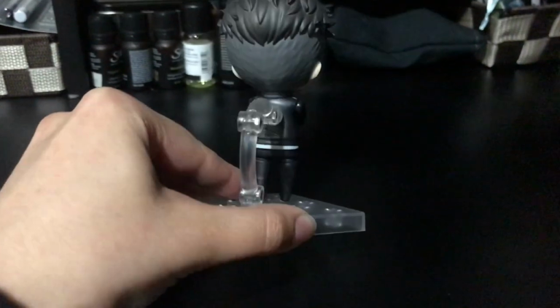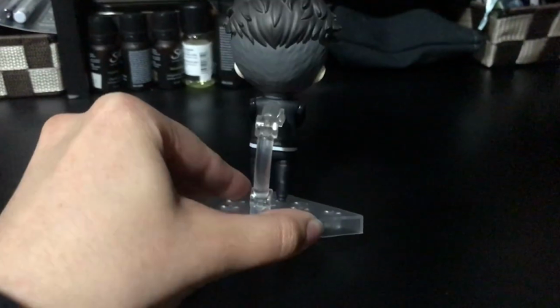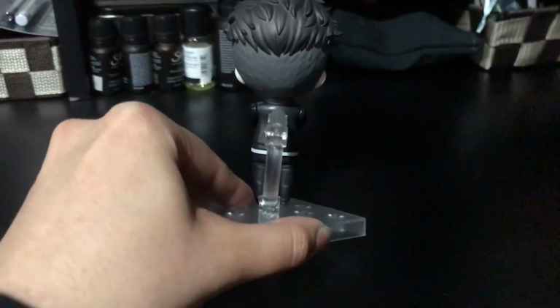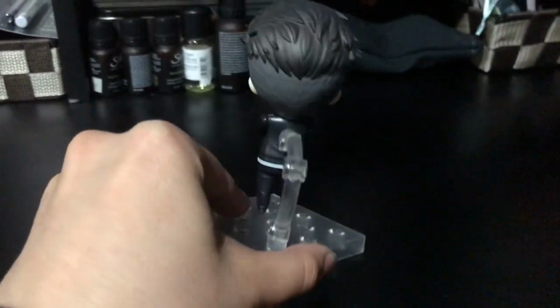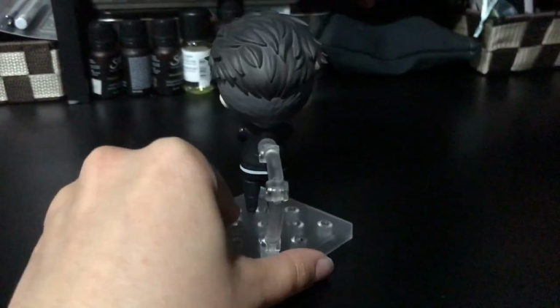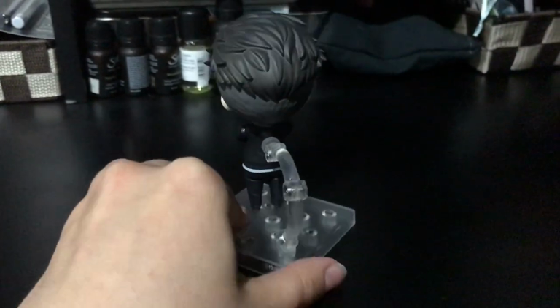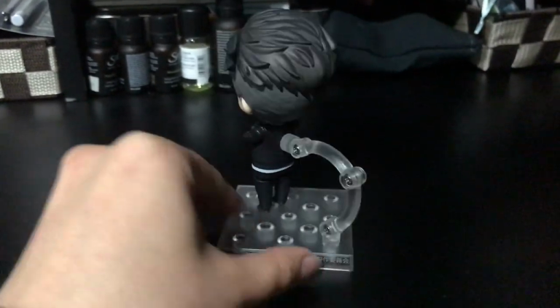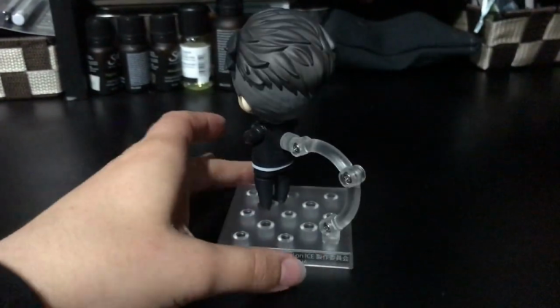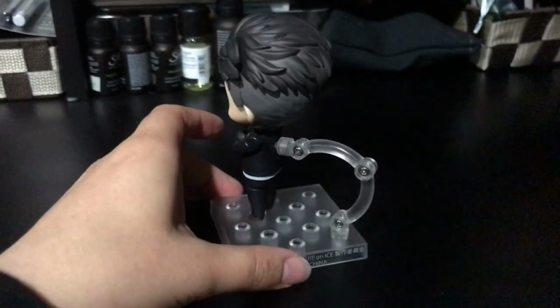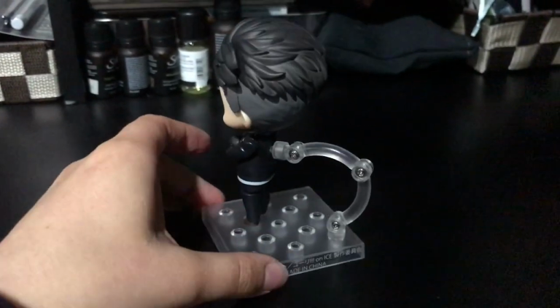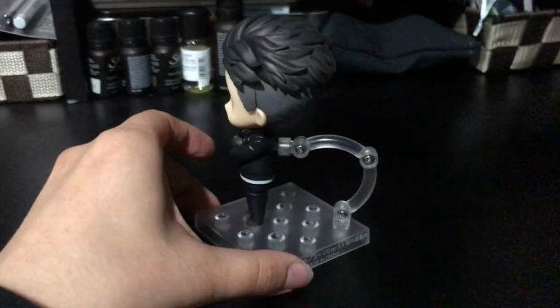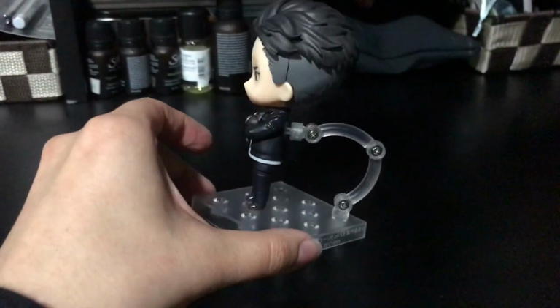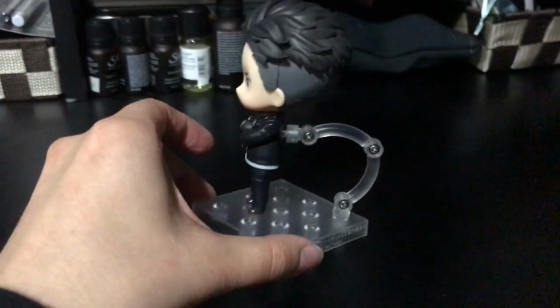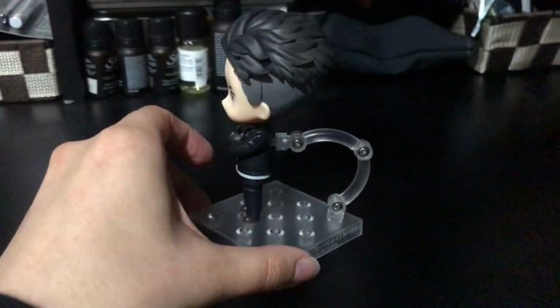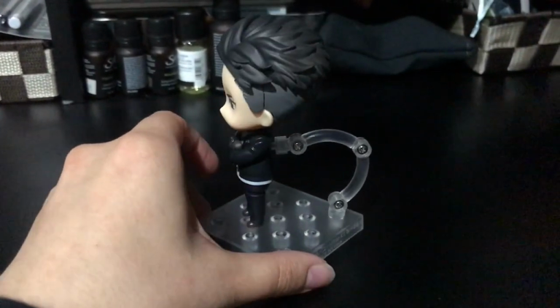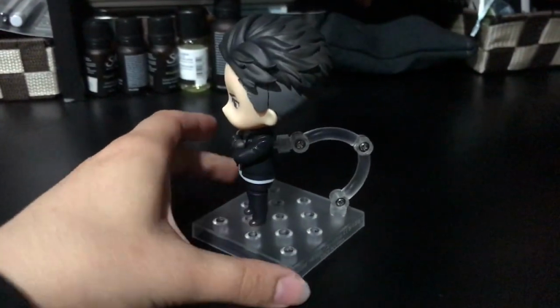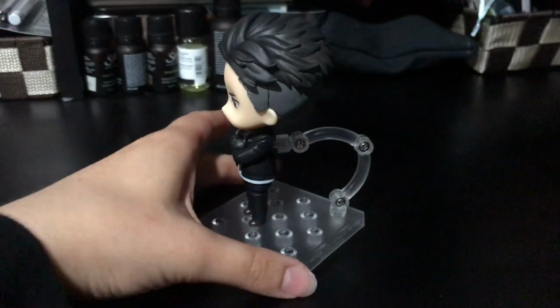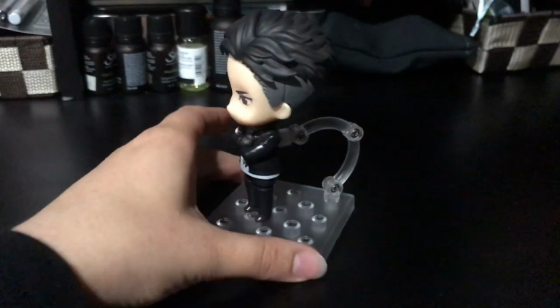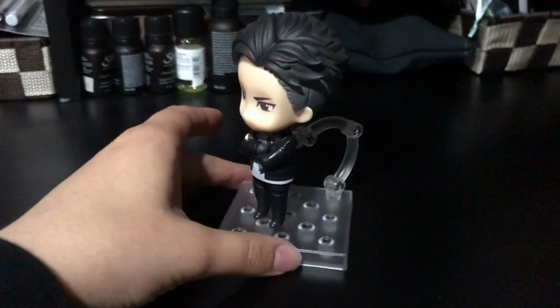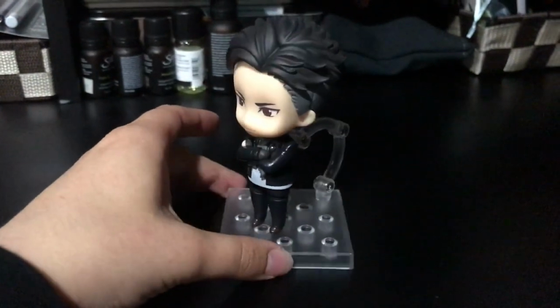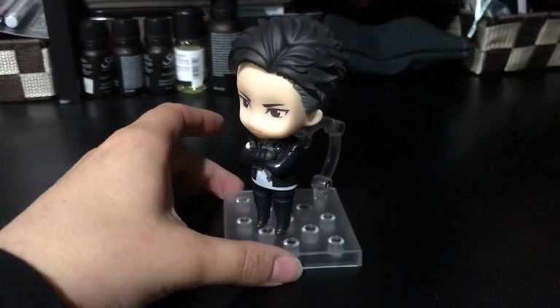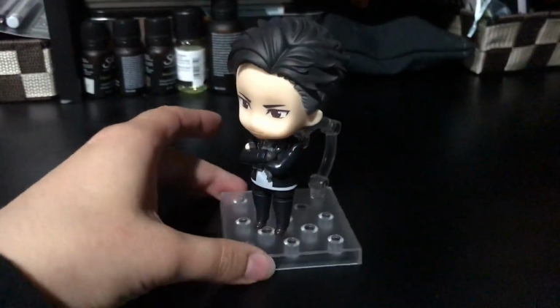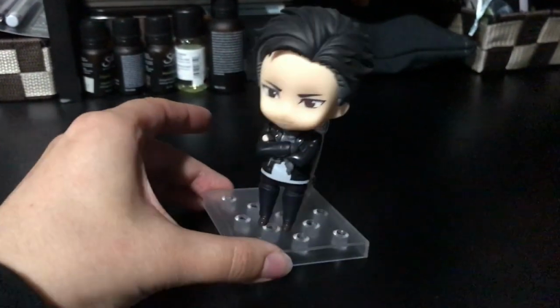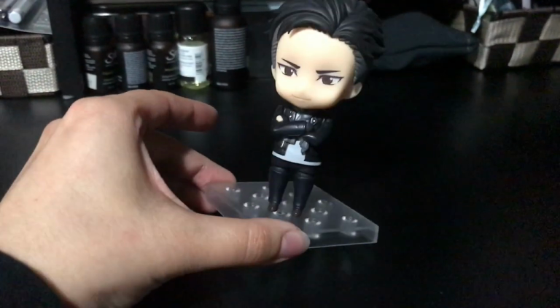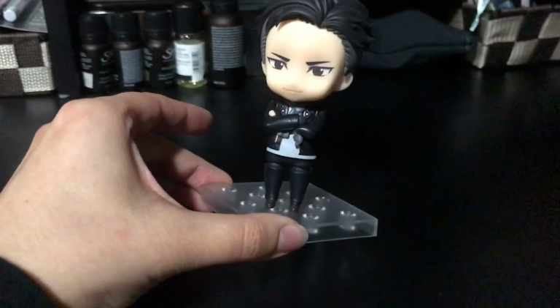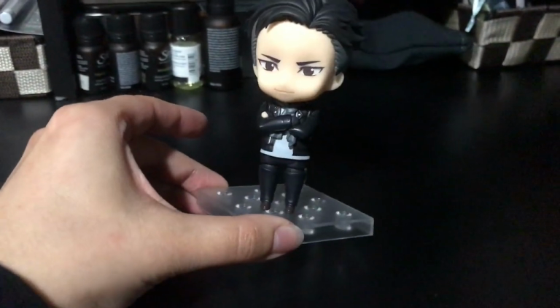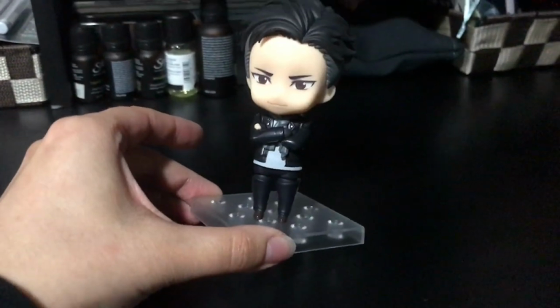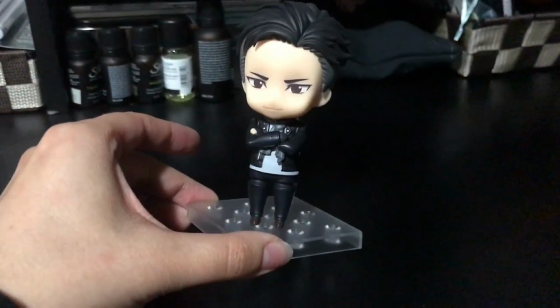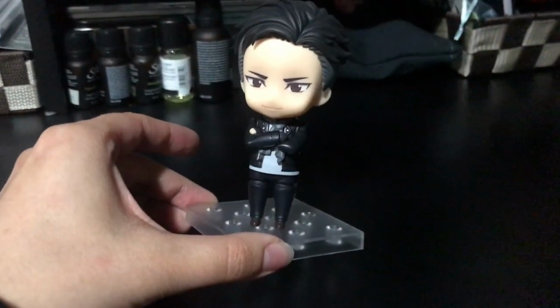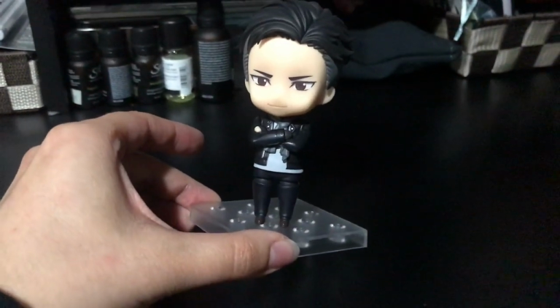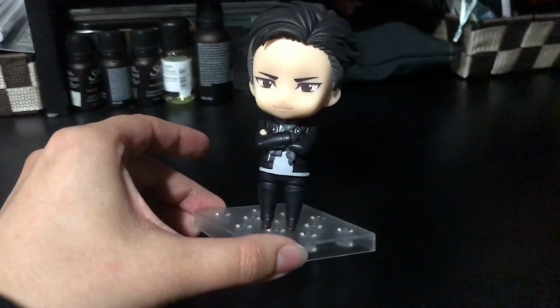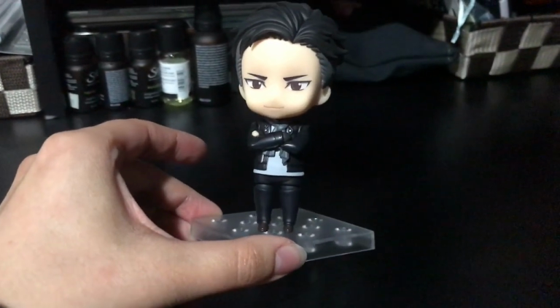The back of his head. I ended up posing him like this, which I know is a little boring, but it's in his personality and he's cute anyways.